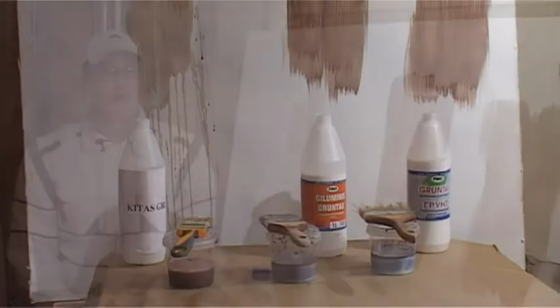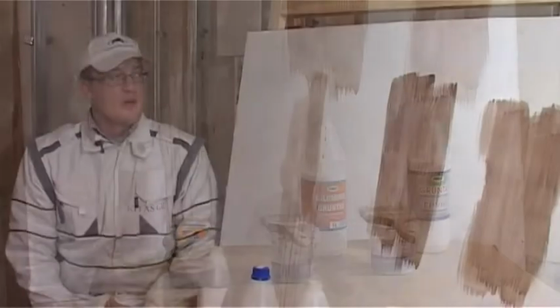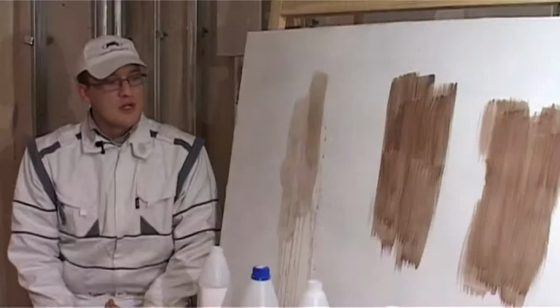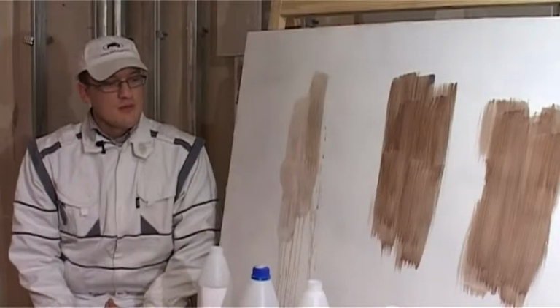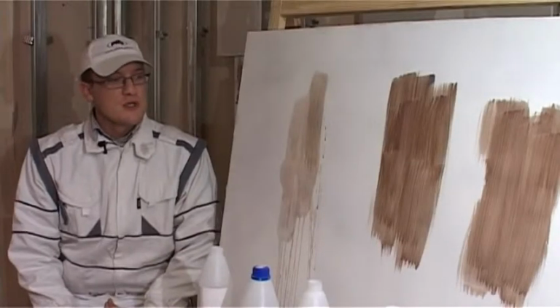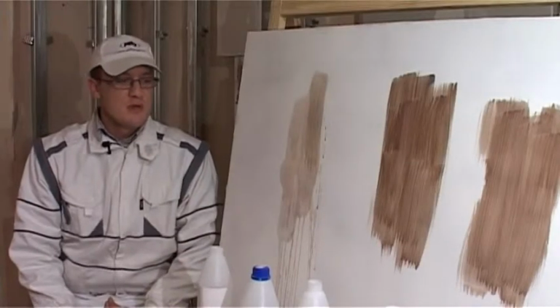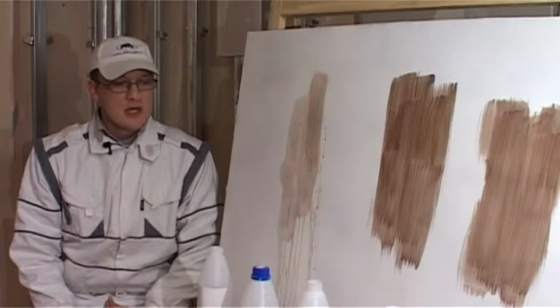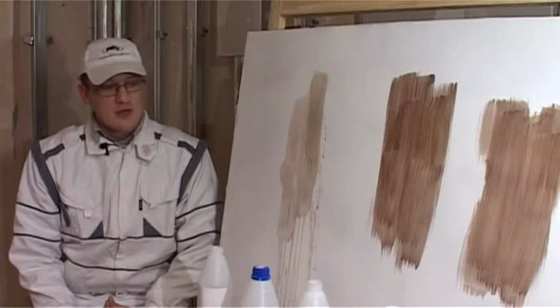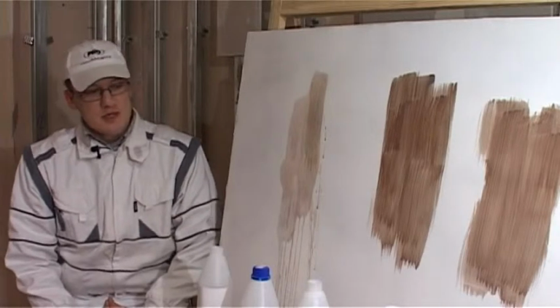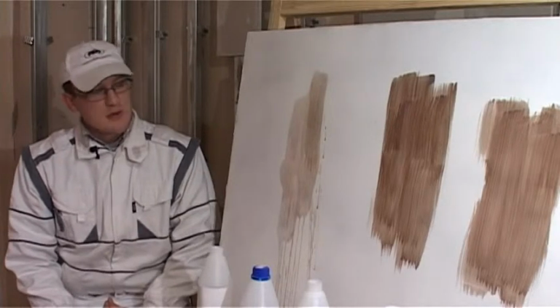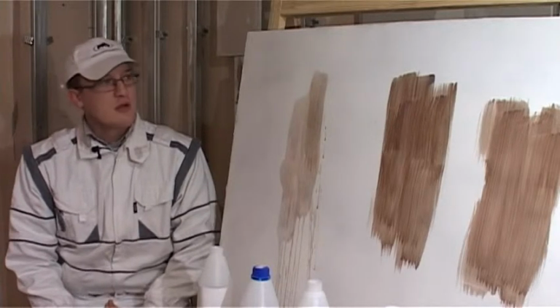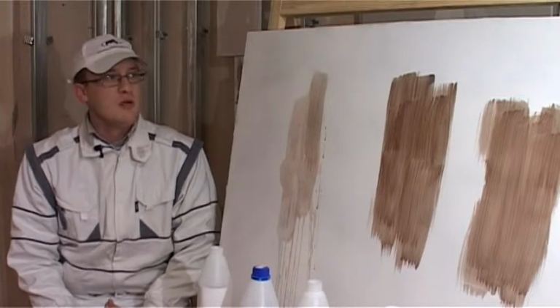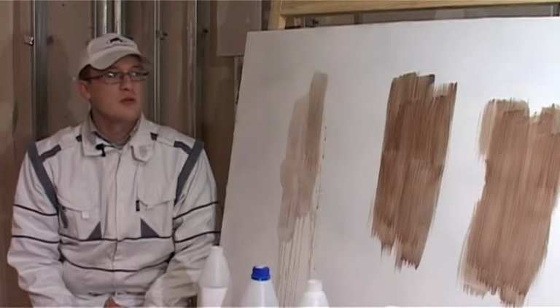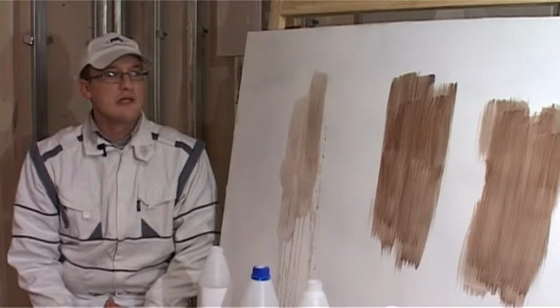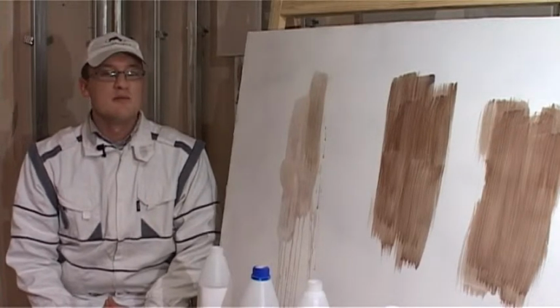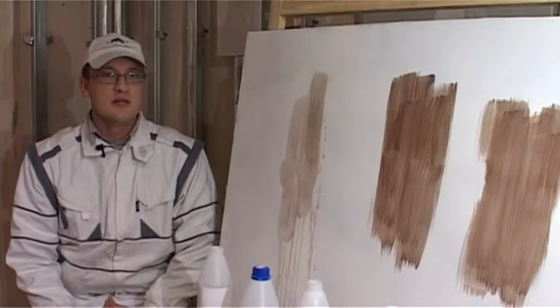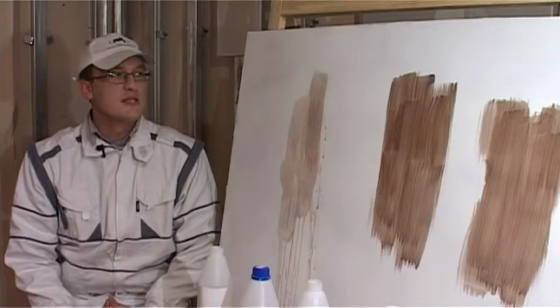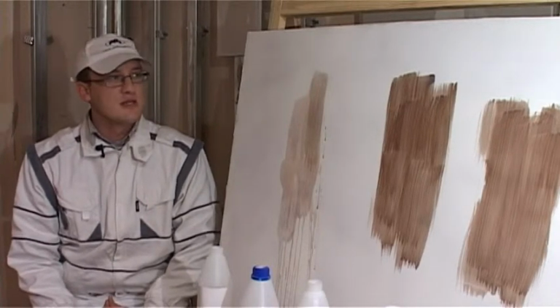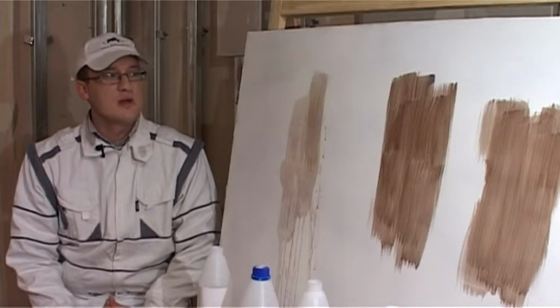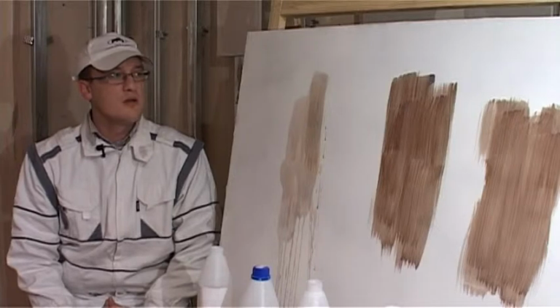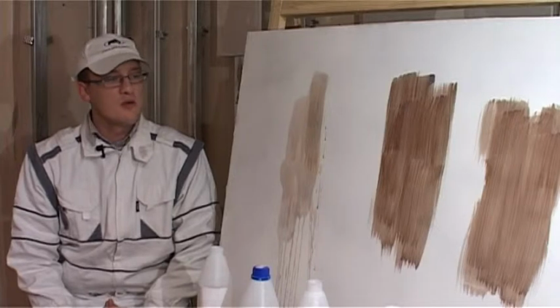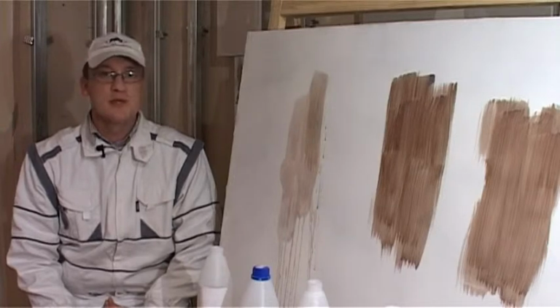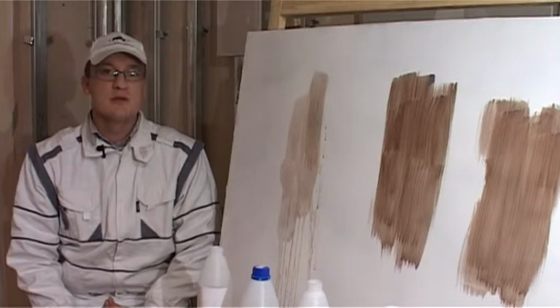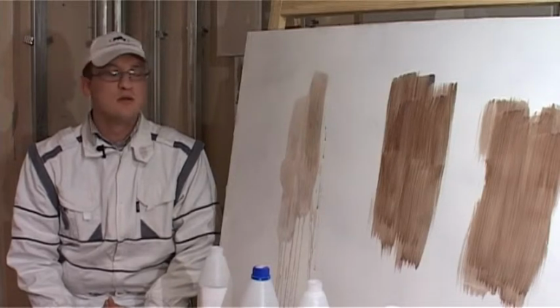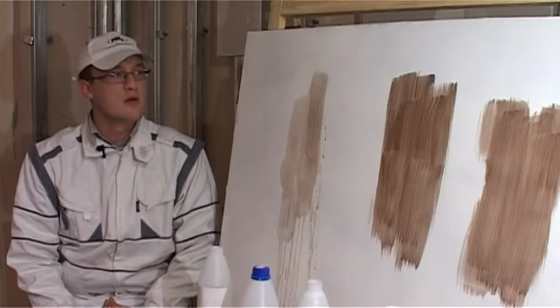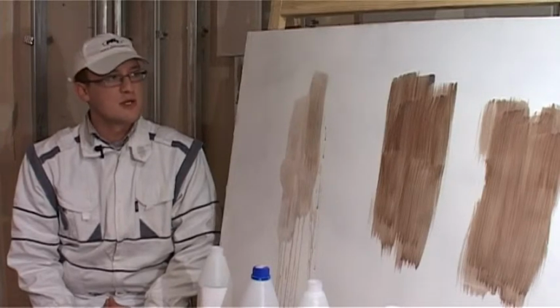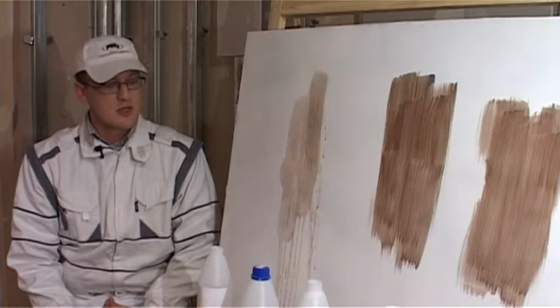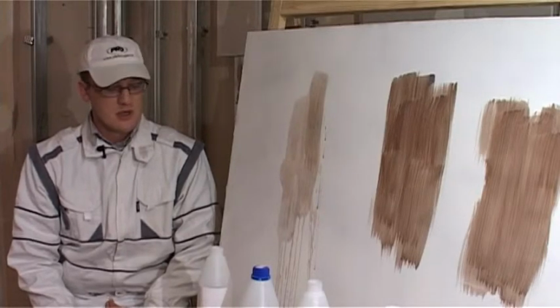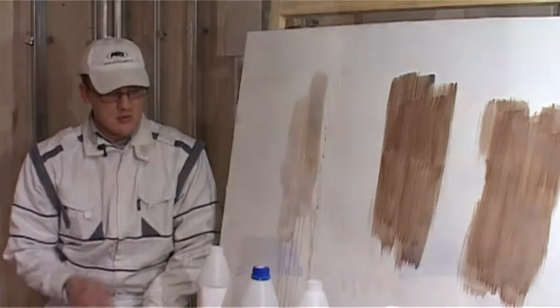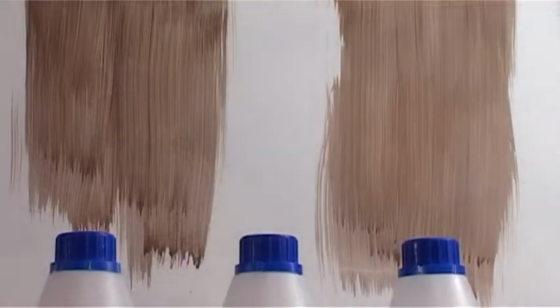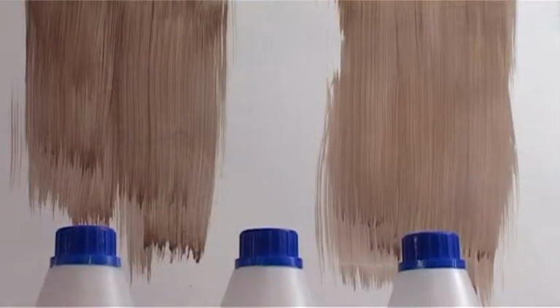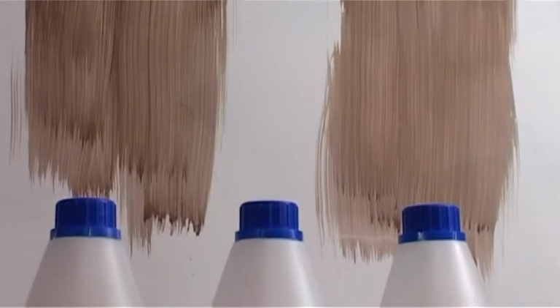As you have noticed, the deep and penetrating primers produced by the company Electra are of a more adhesive consistency. When applied on the surface, they do not run away from the surface, making them much more convenient to work with.